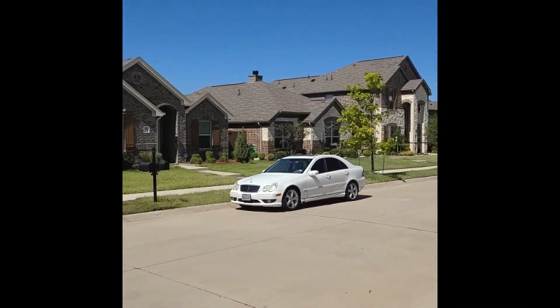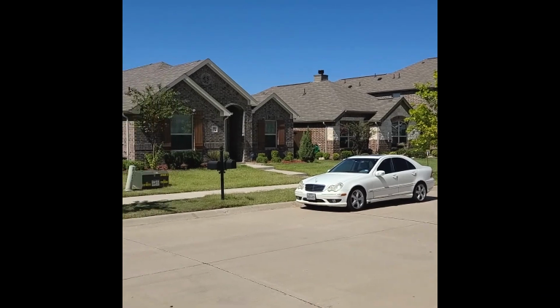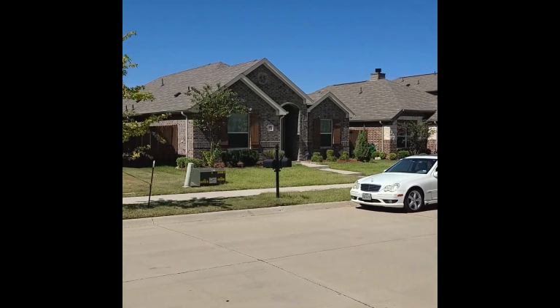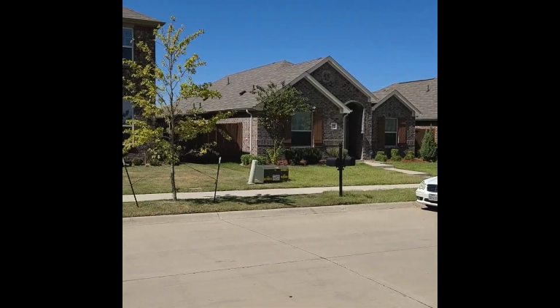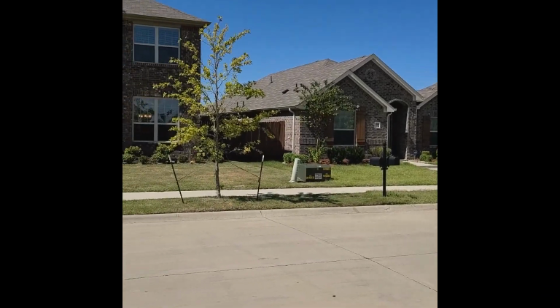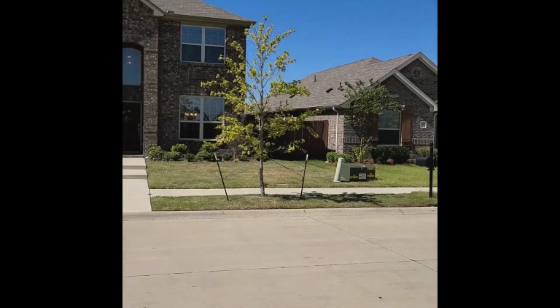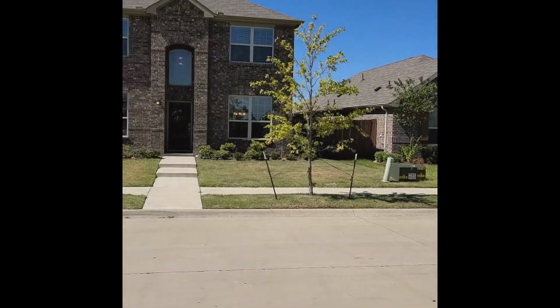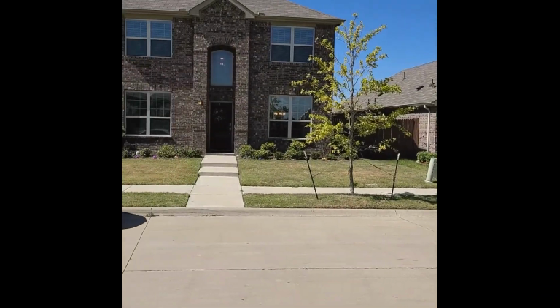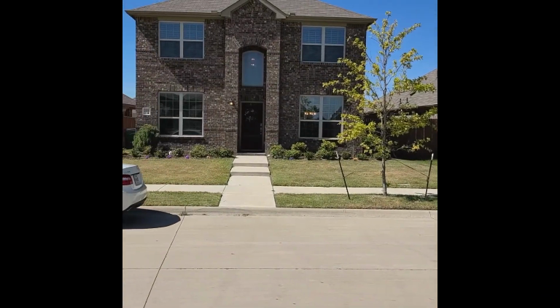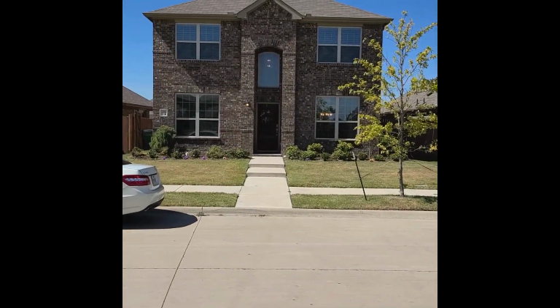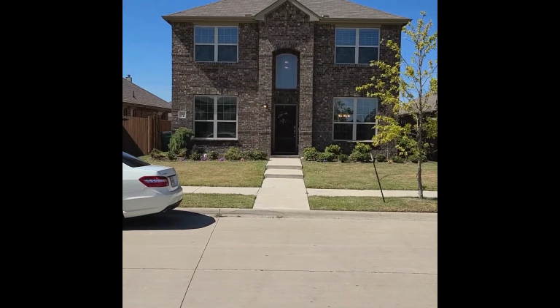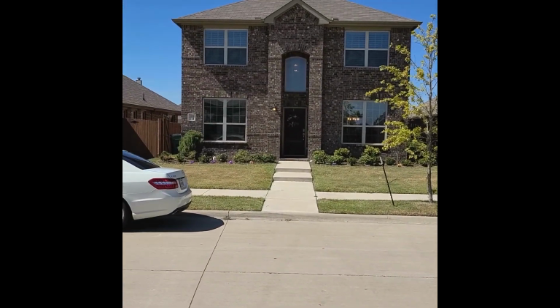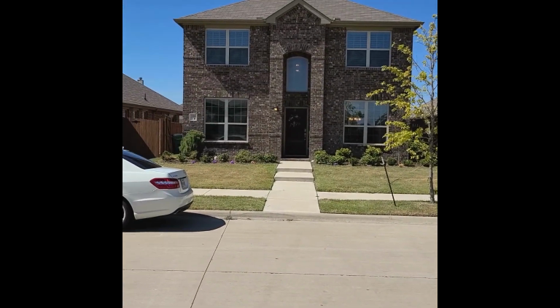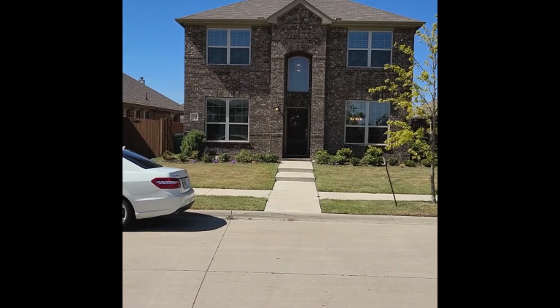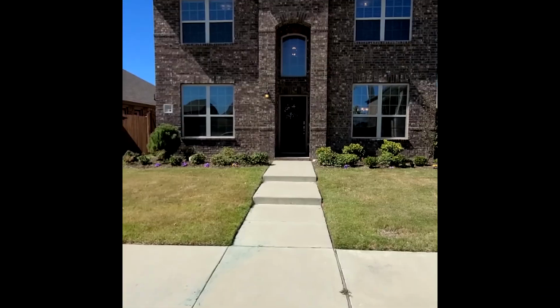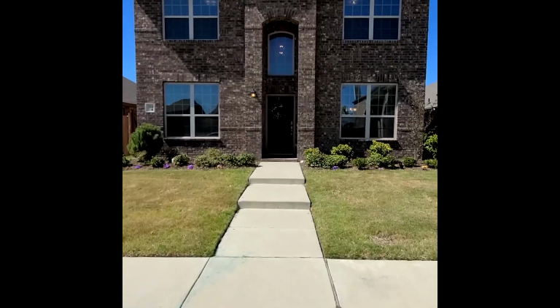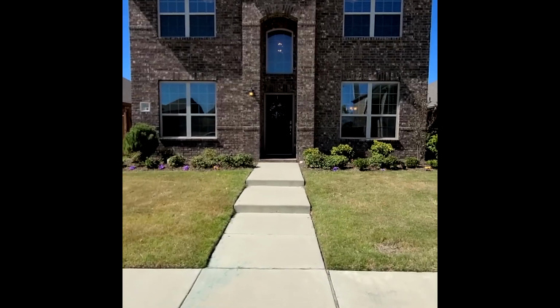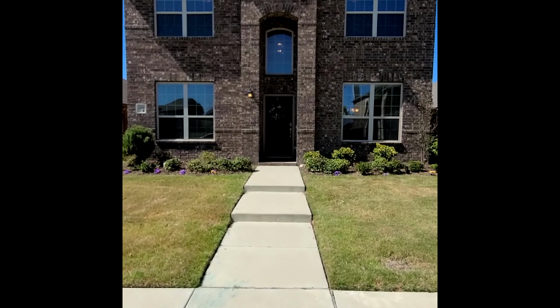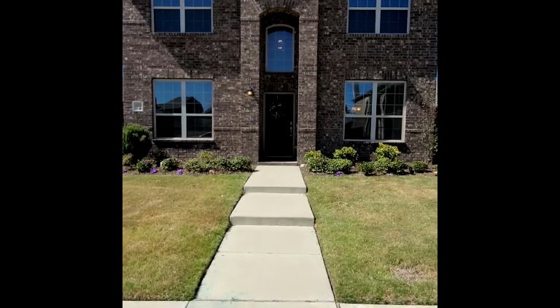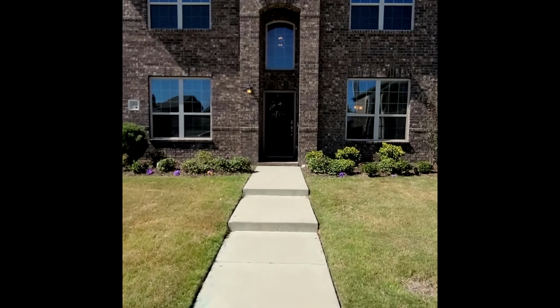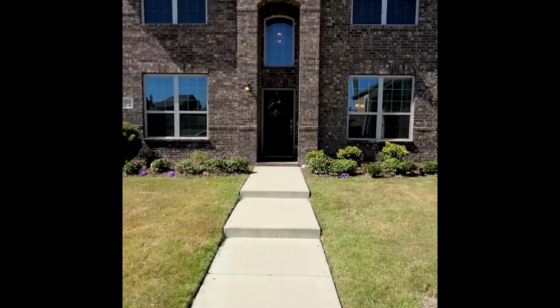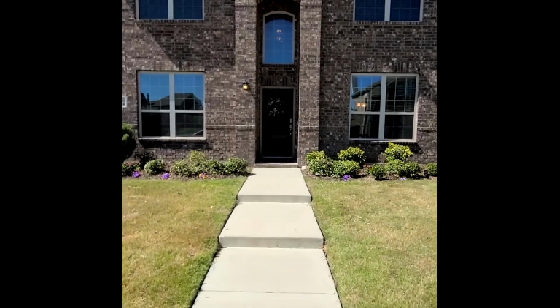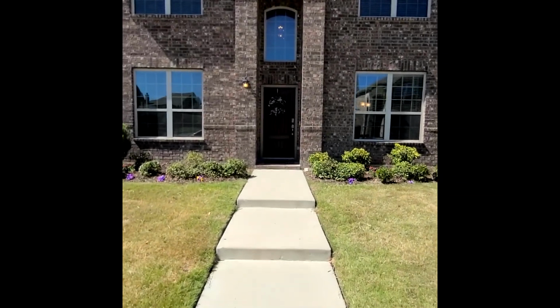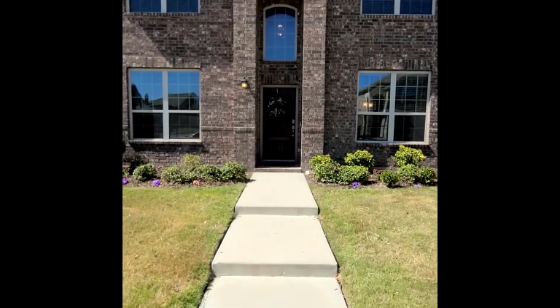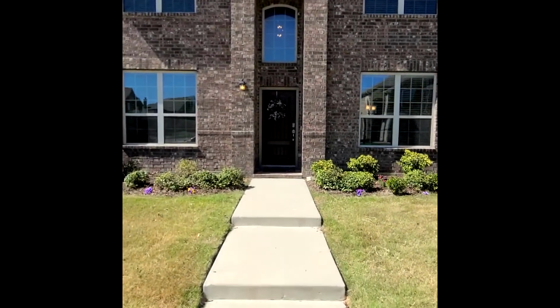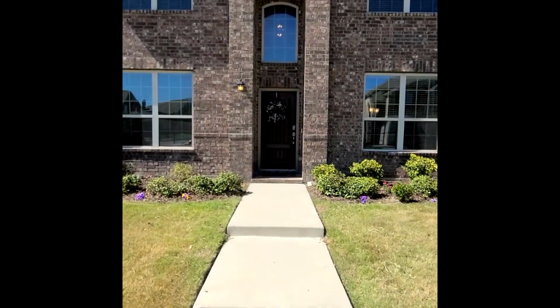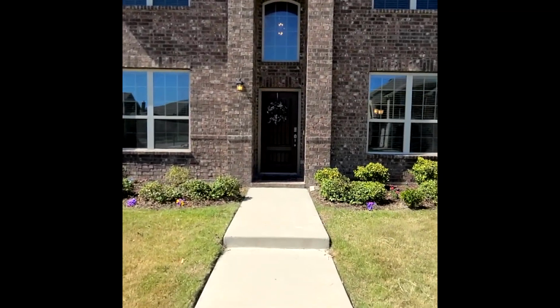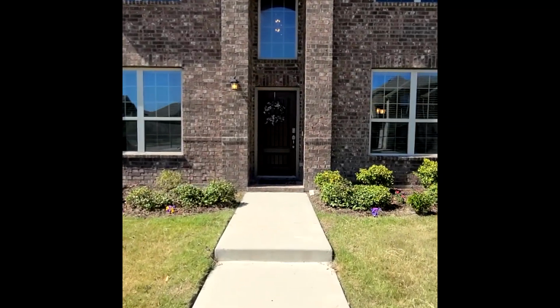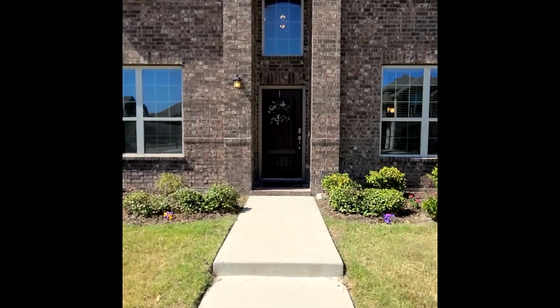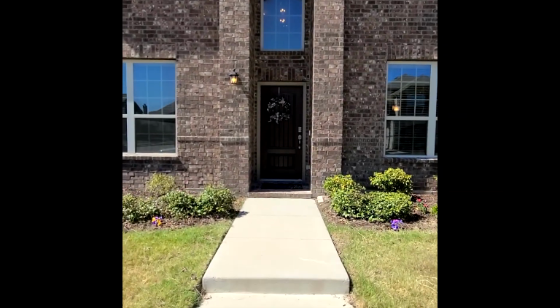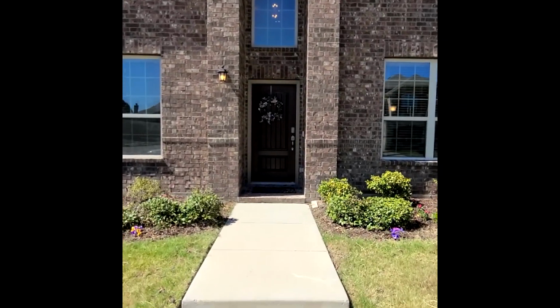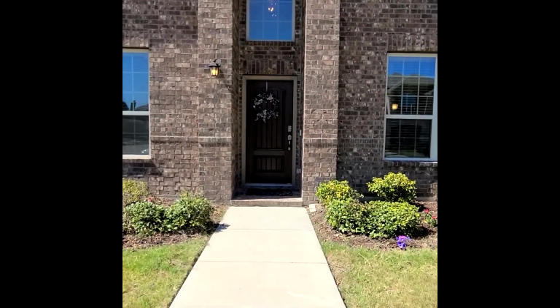Allow me to introduce you to 3006 Buckthorn Street, located right in the middle of this master plan community.